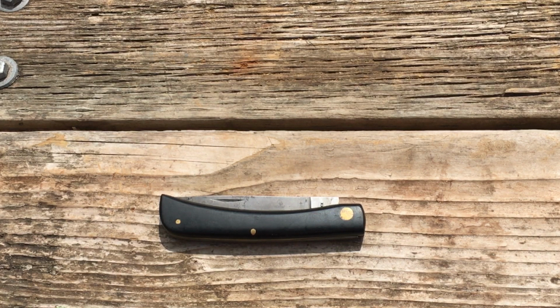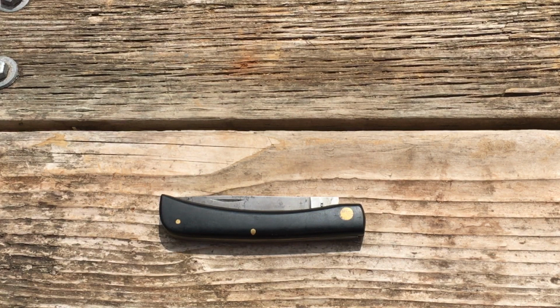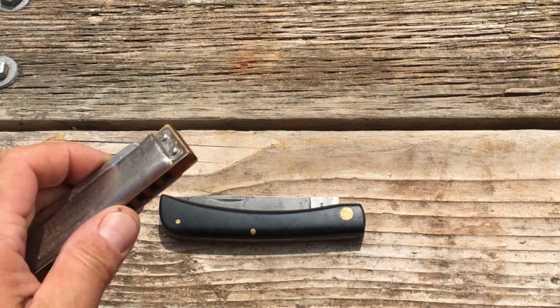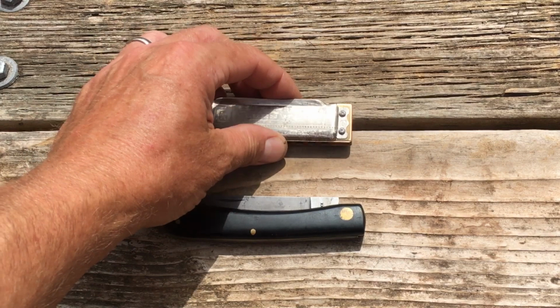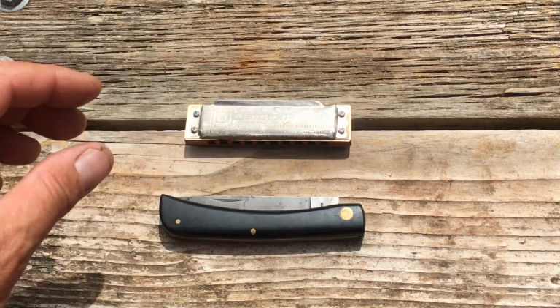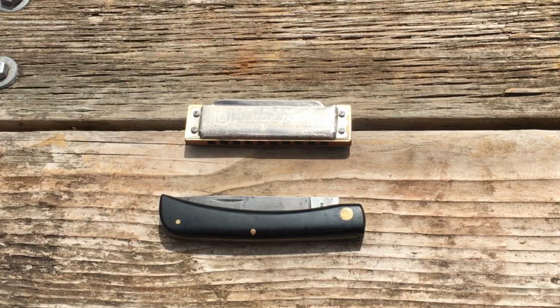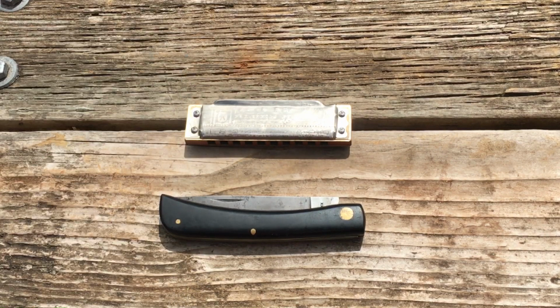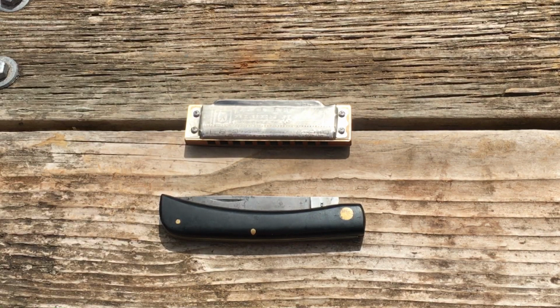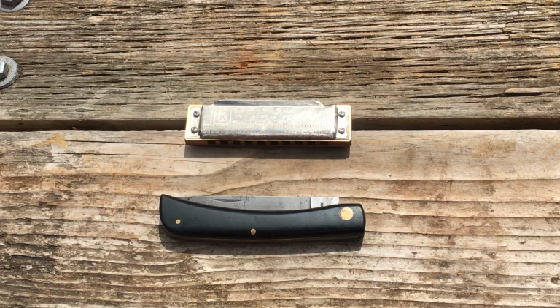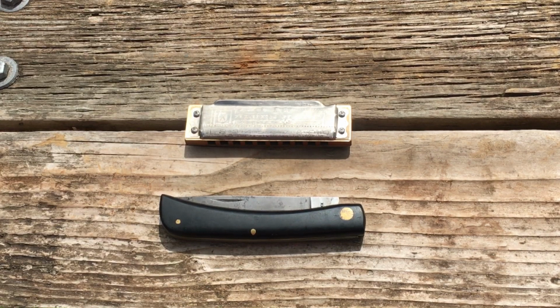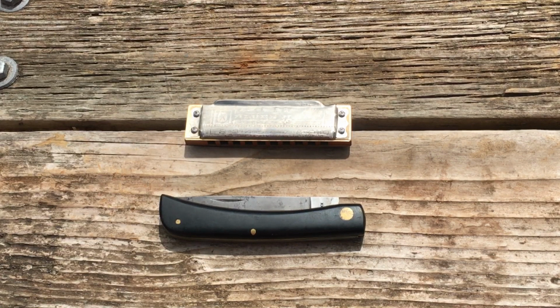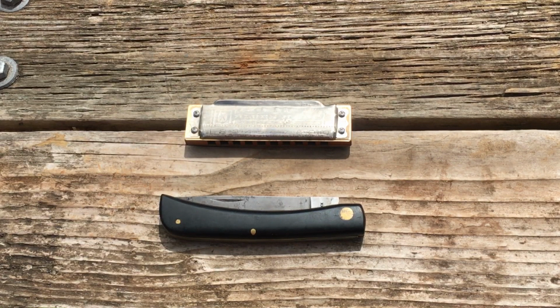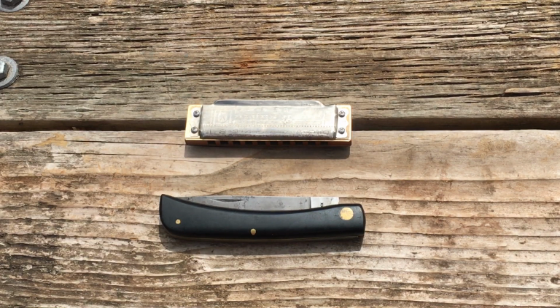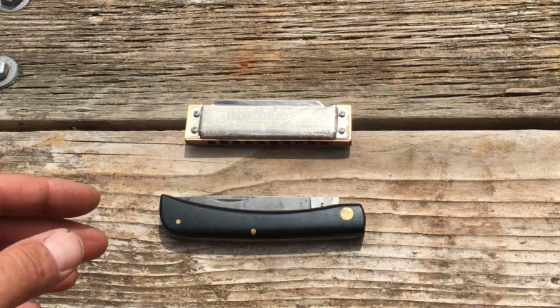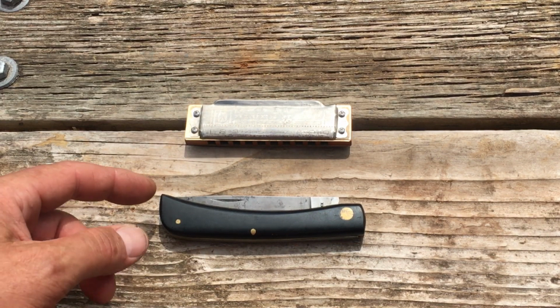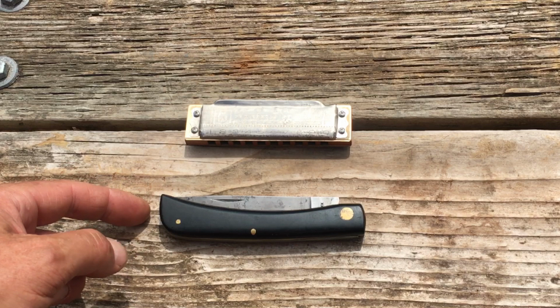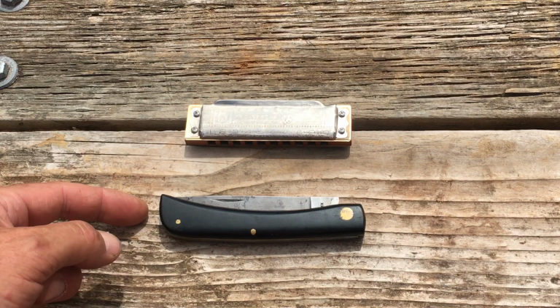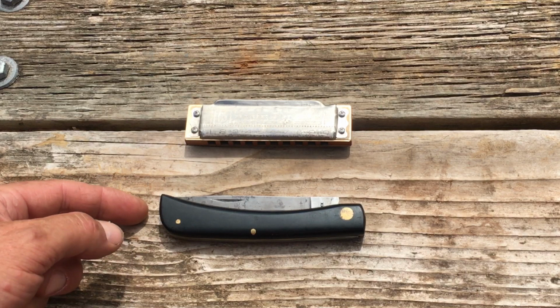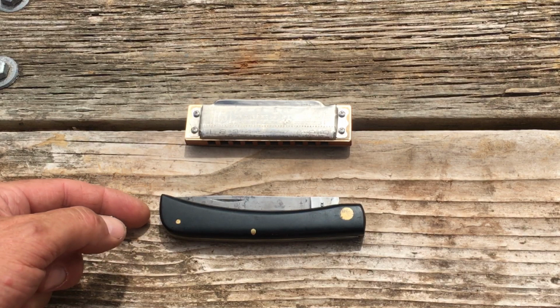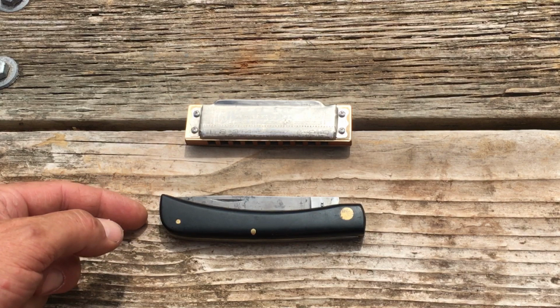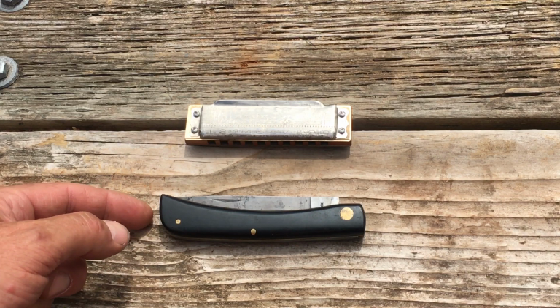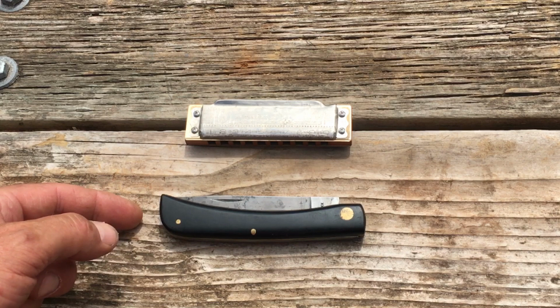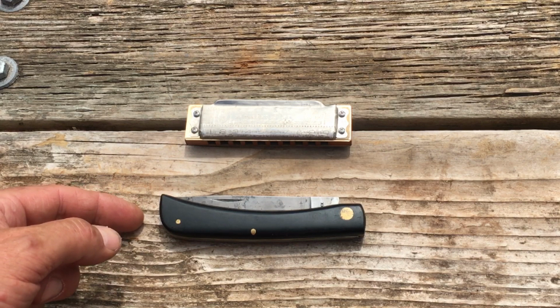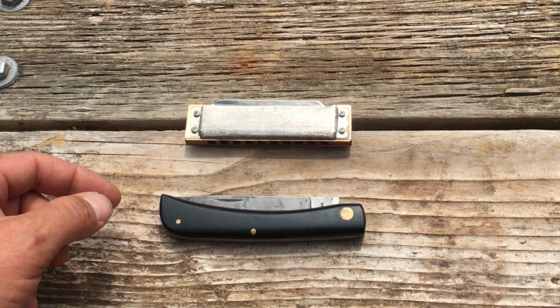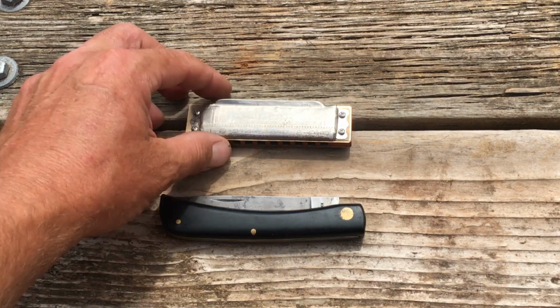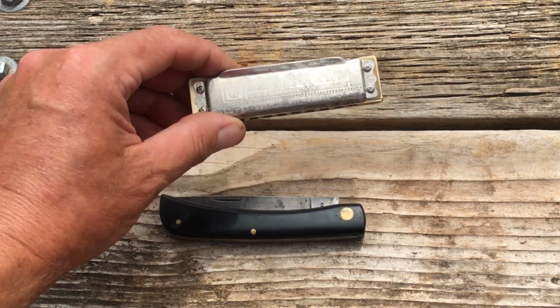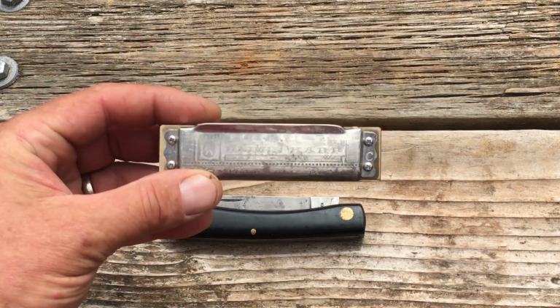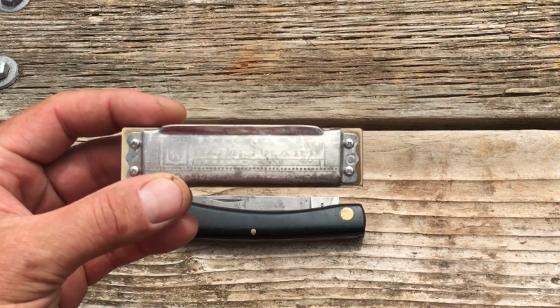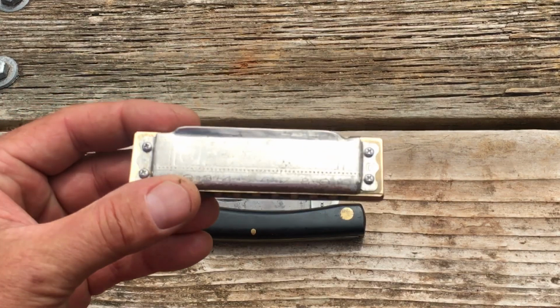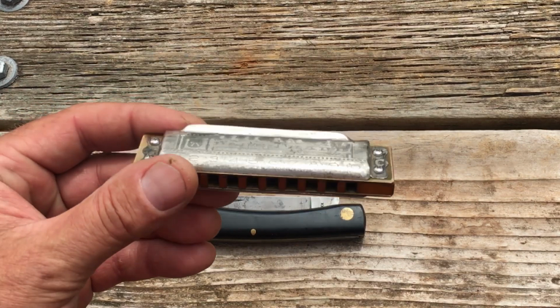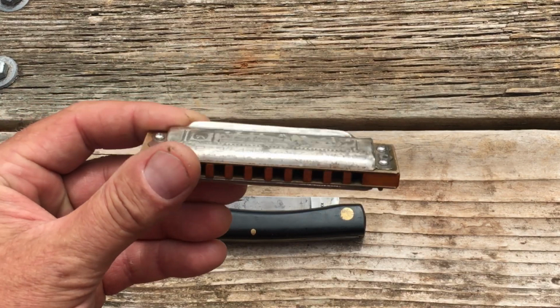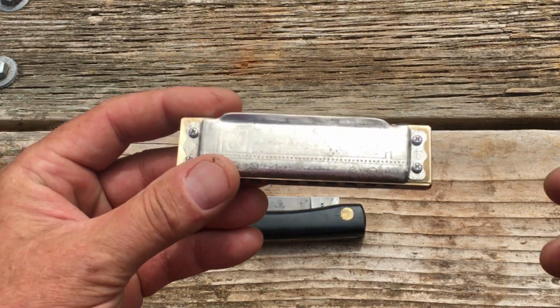Hey, welcome to Pocket Knives and Harmonicas. I'm Brenny, glad you can make it. Today we're going to be taking a look at this older large Case Sodbuster. But first, let's take a look at the harmonica I was using.